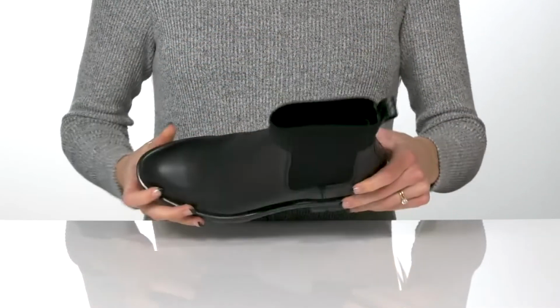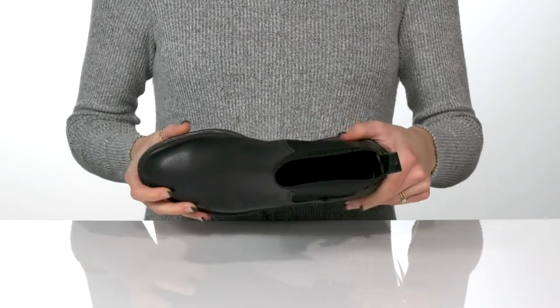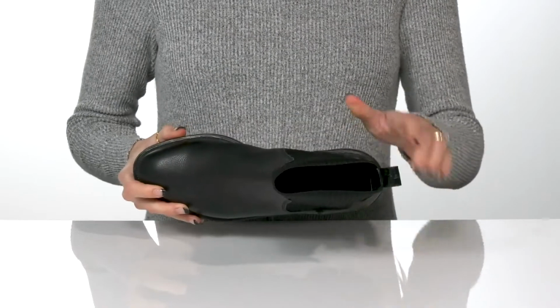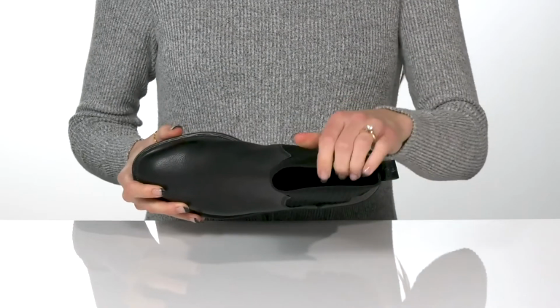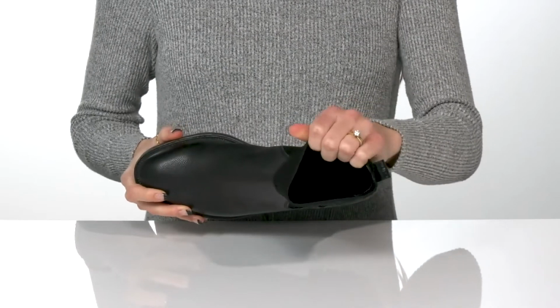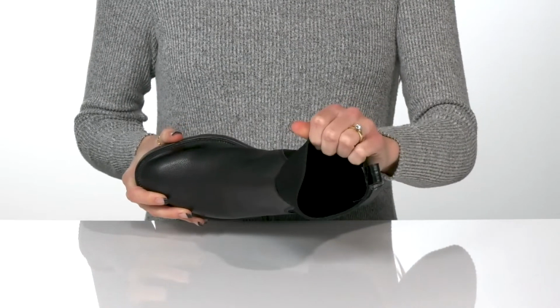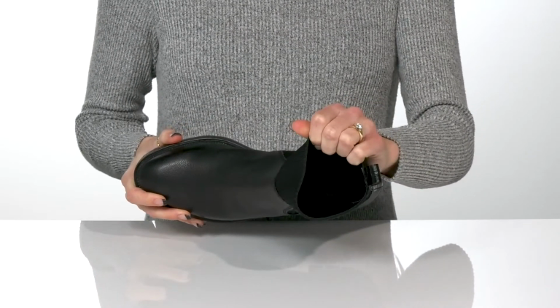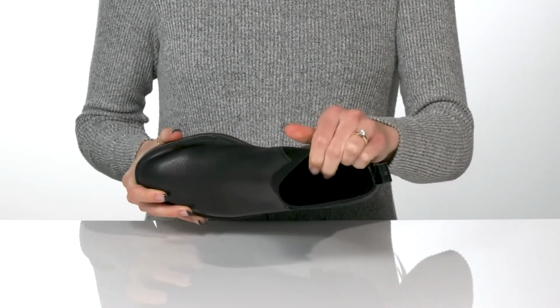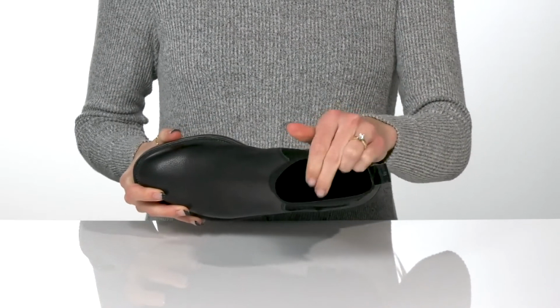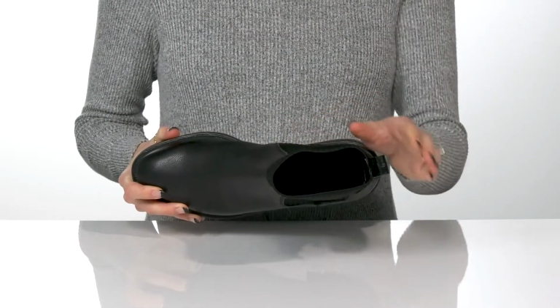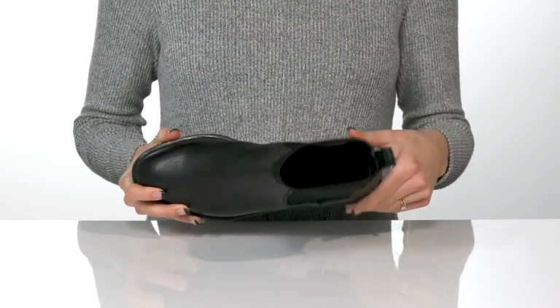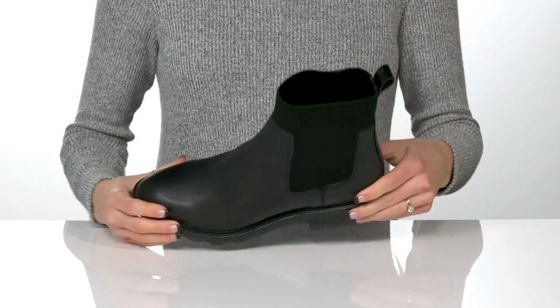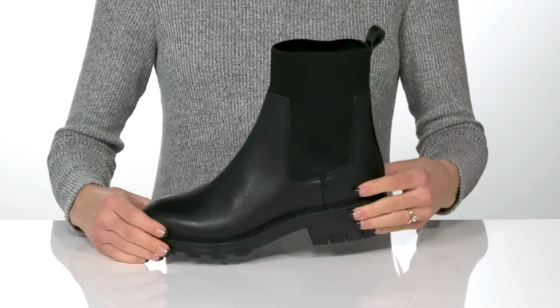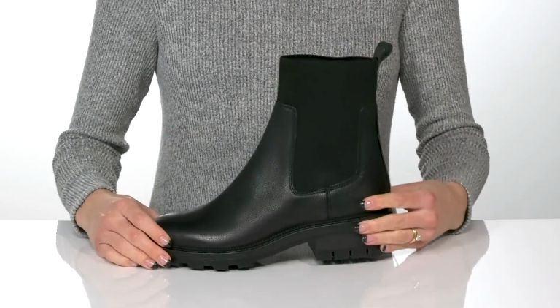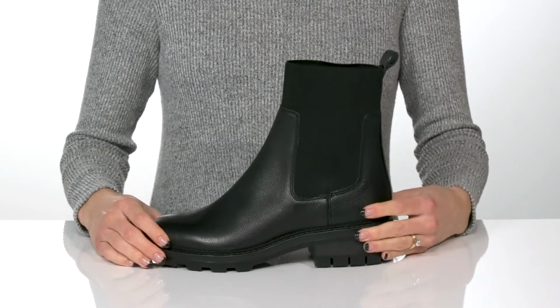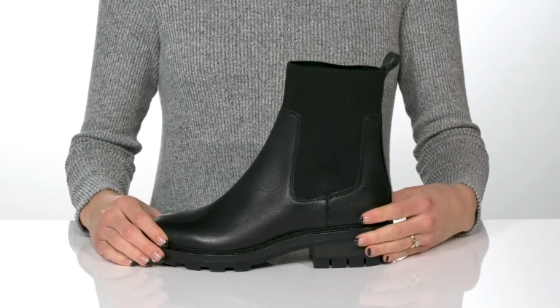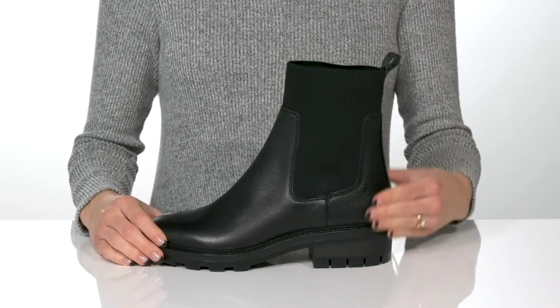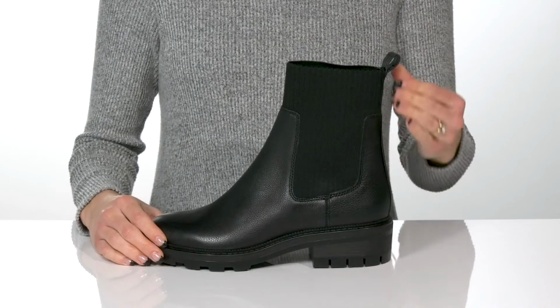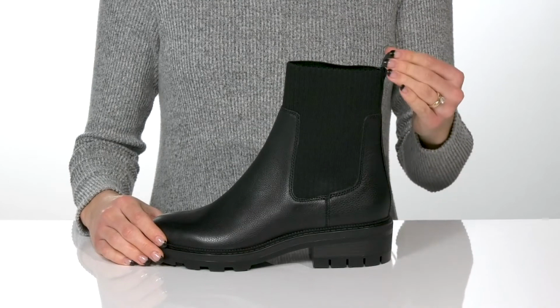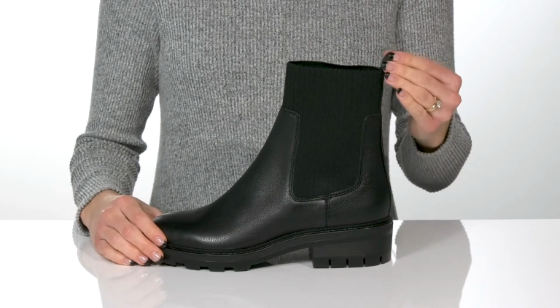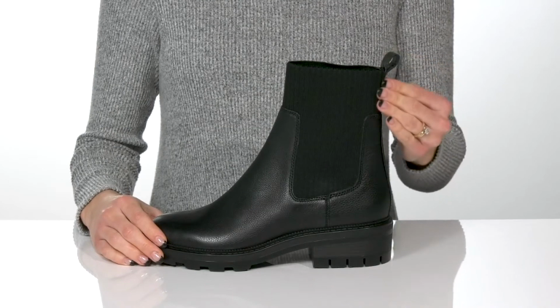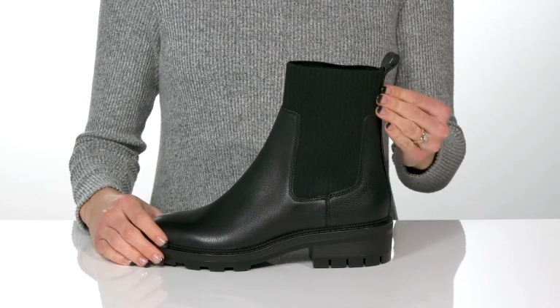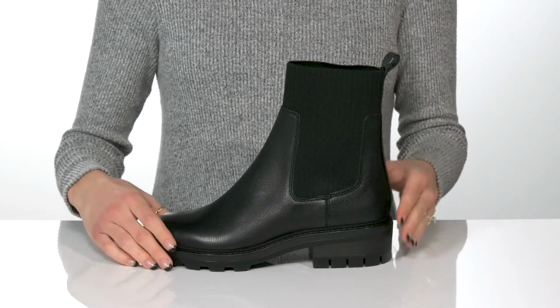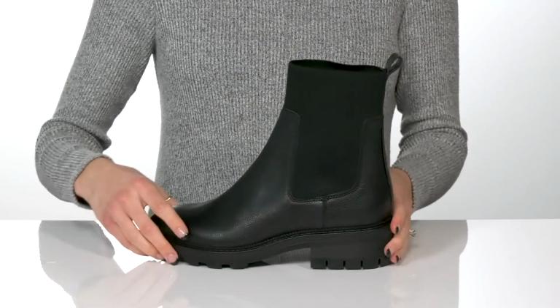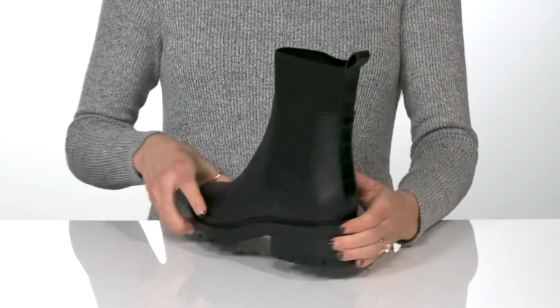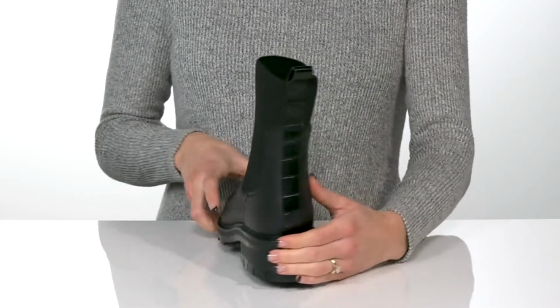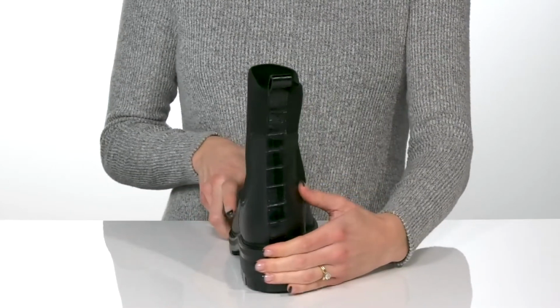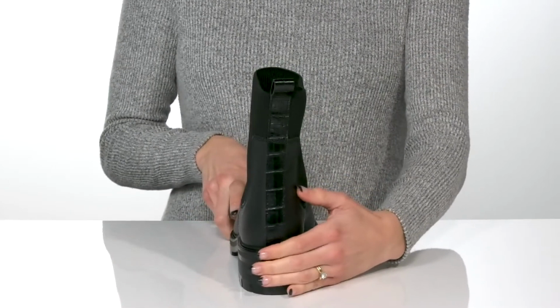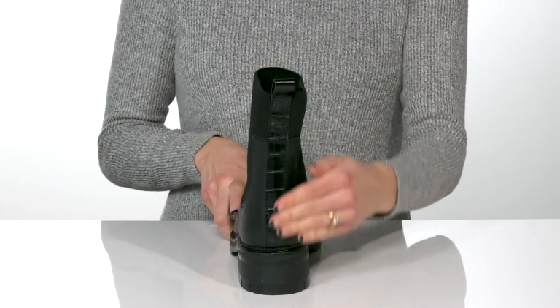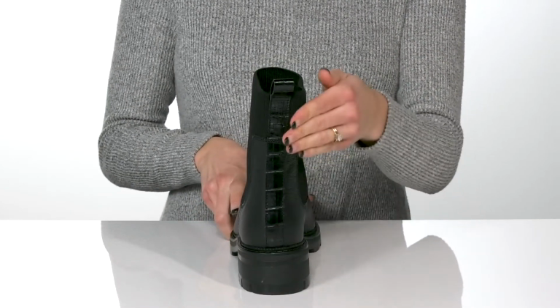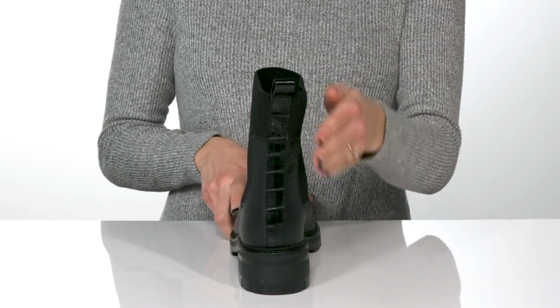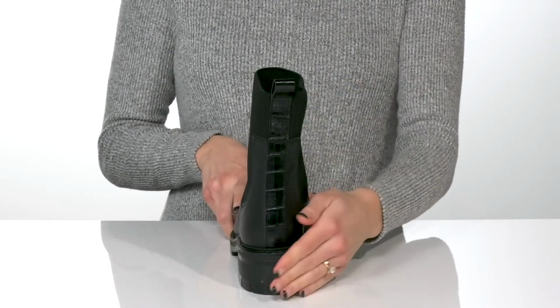Inside there is a cushioned footbed that'll keep you comfortable all day long. And you can get into these easily with the pull tab at the back, which will also add some style to your feet.